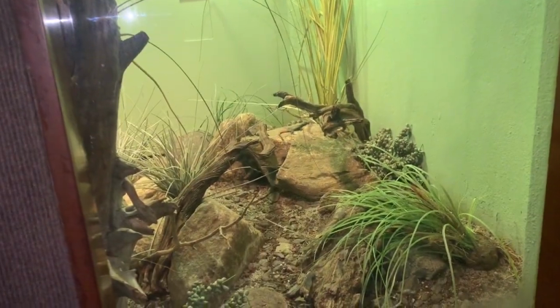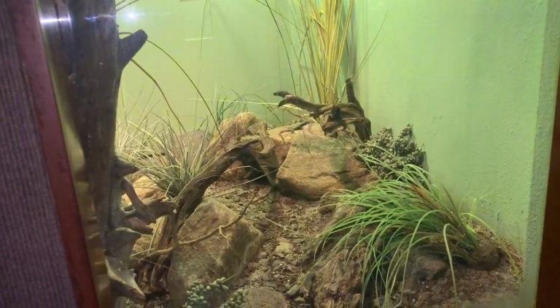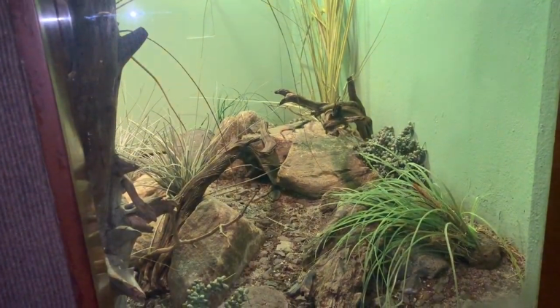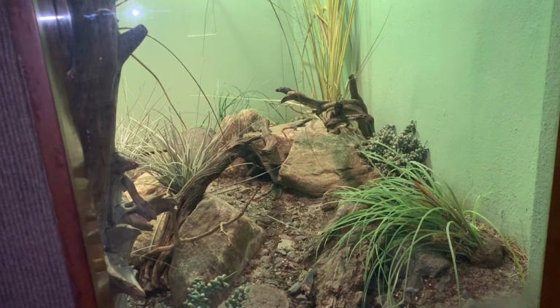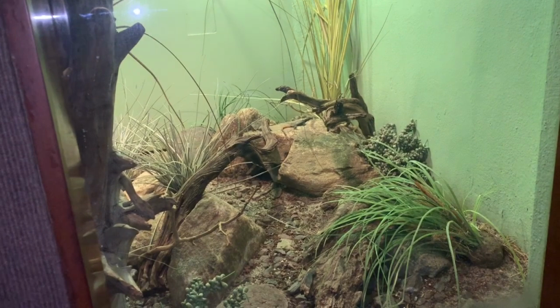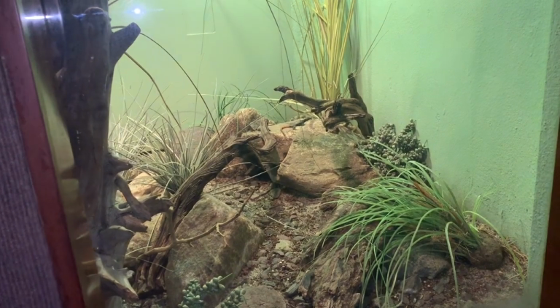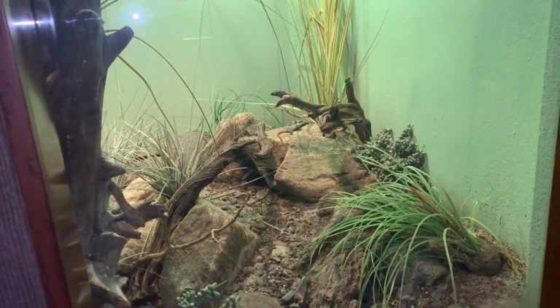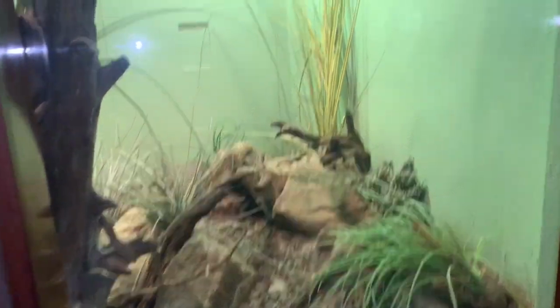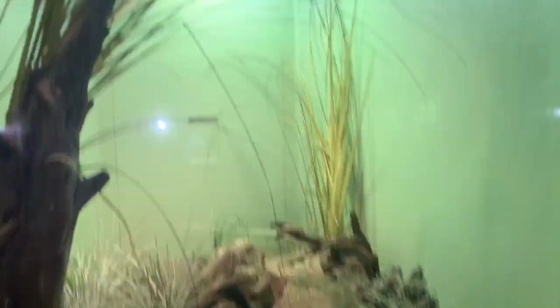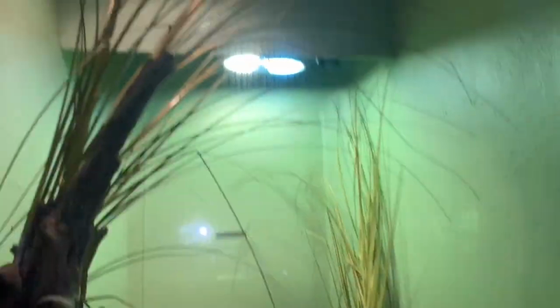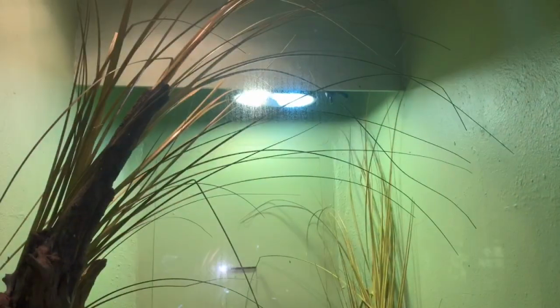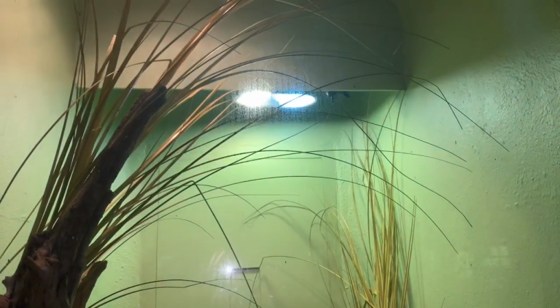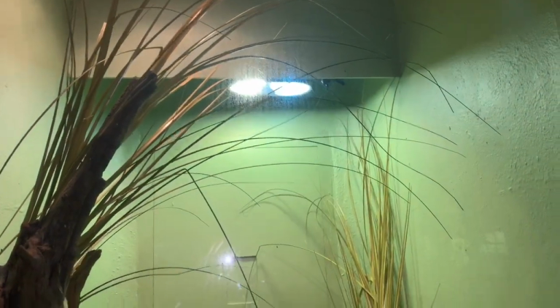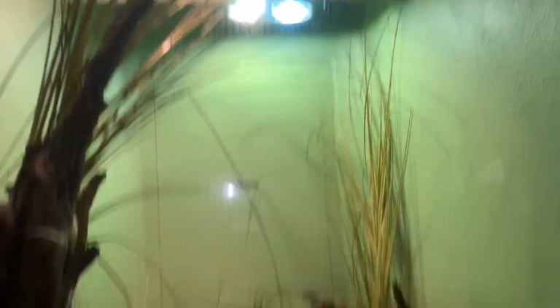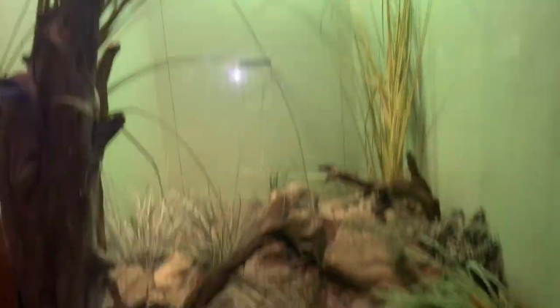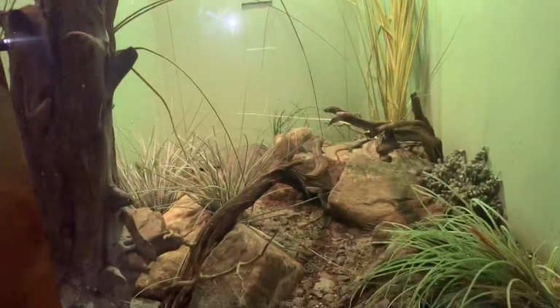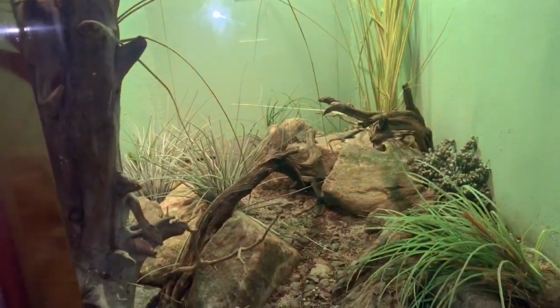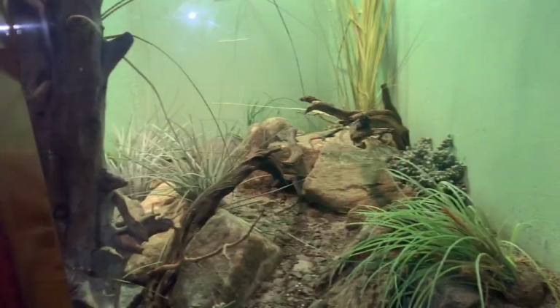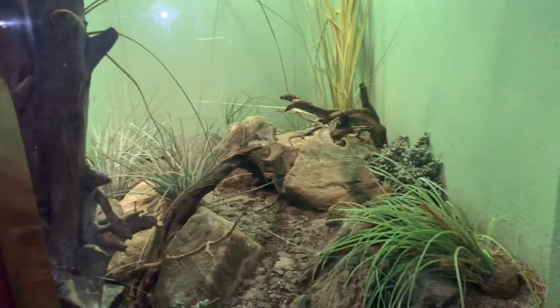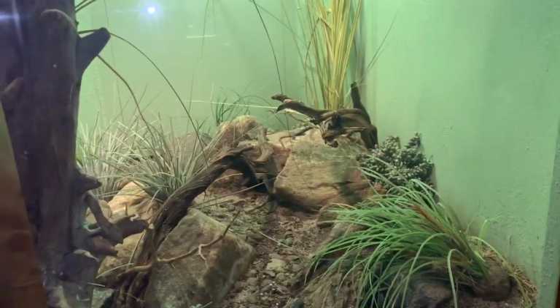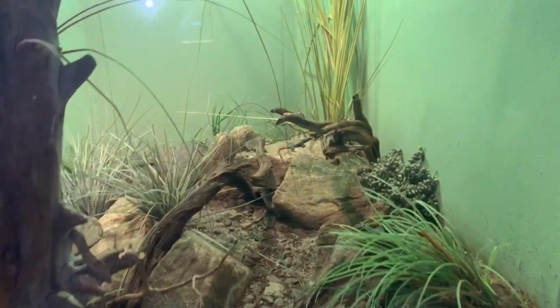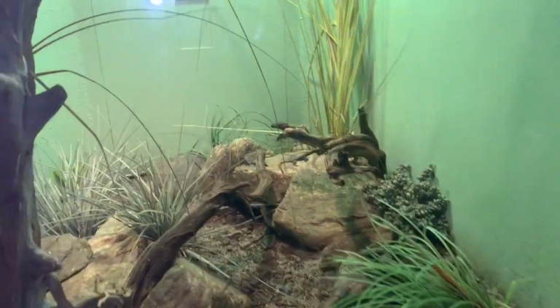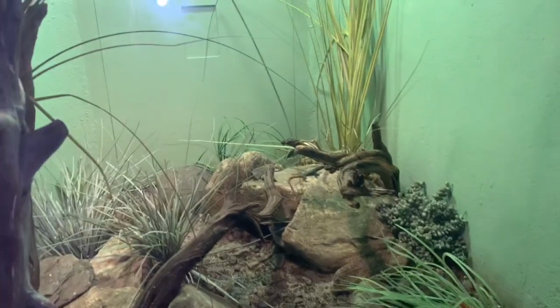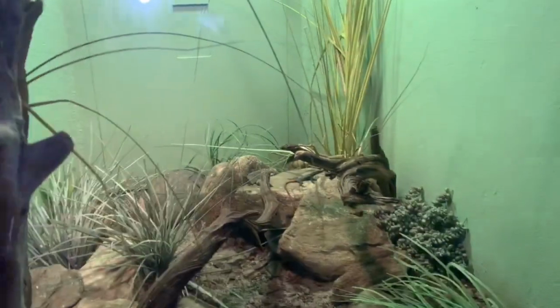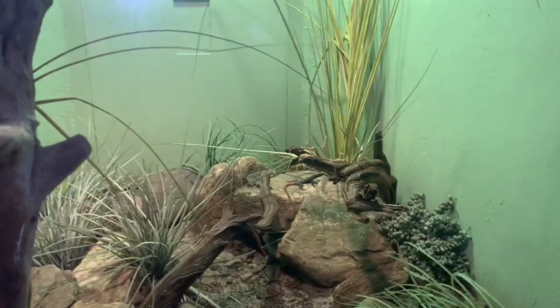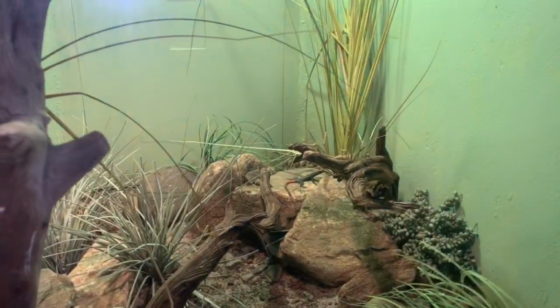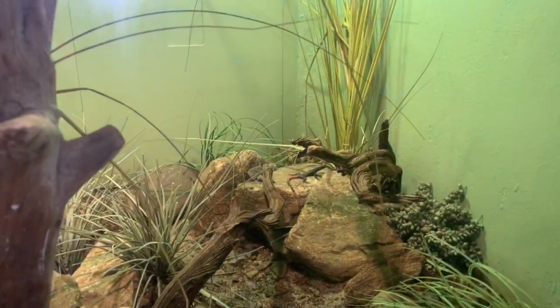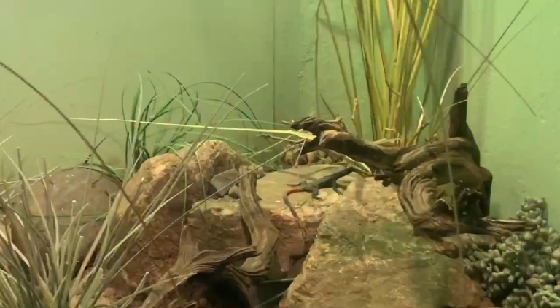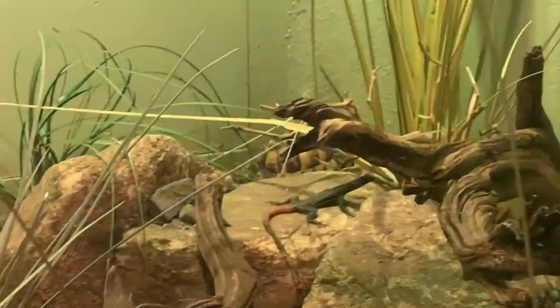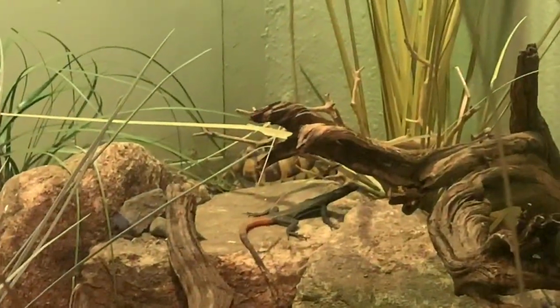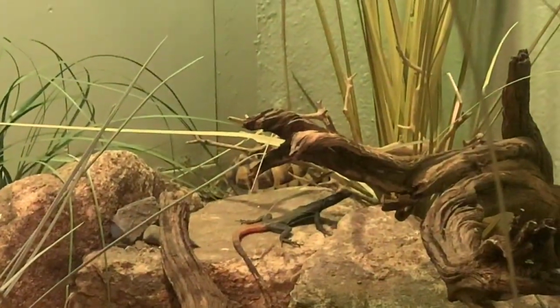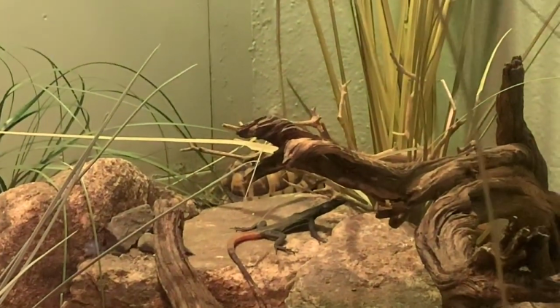There is an Egyptian tortoise in this enclosure and it does have the UVB and heat light, which is good. He is right there in the back — and that lizard is fake.